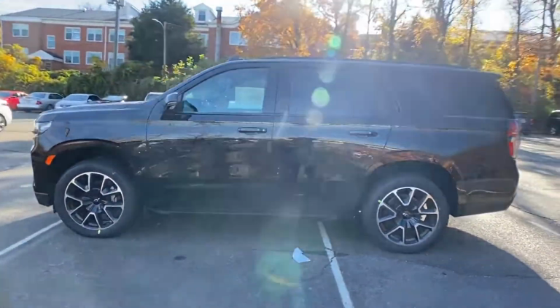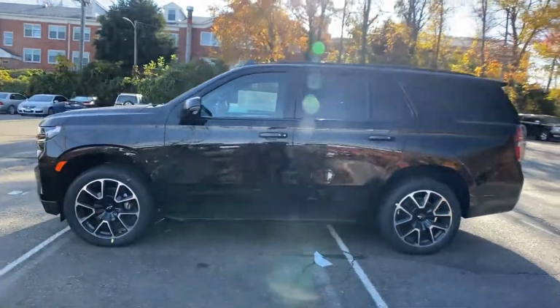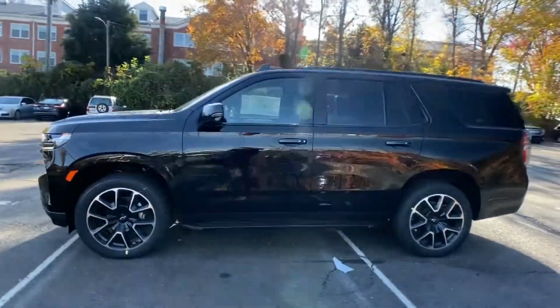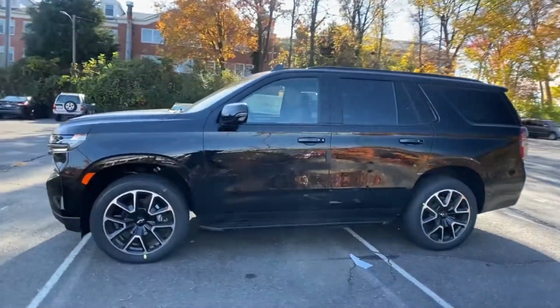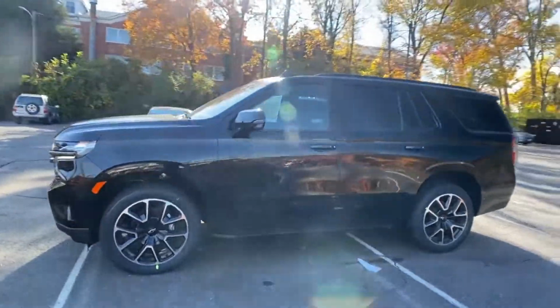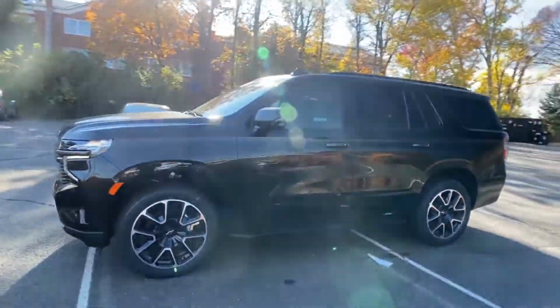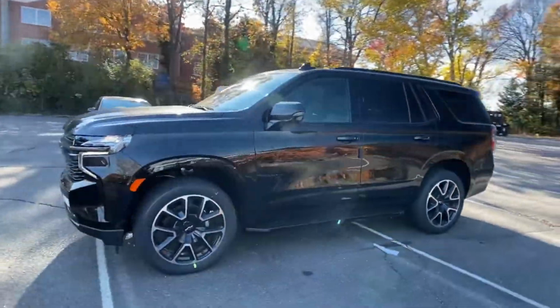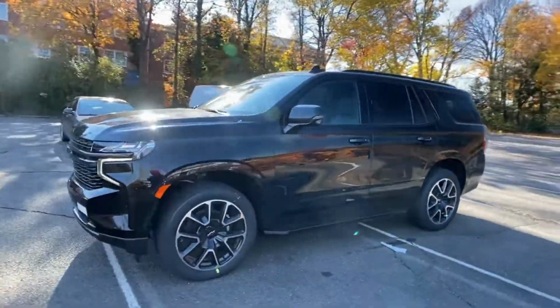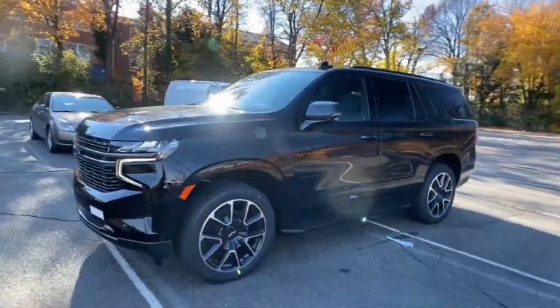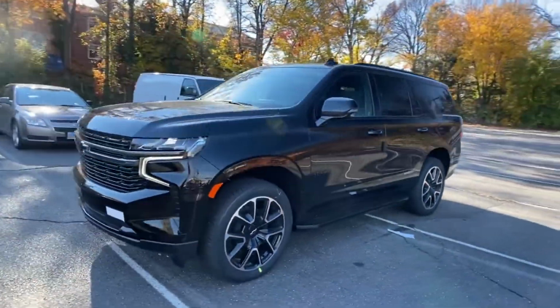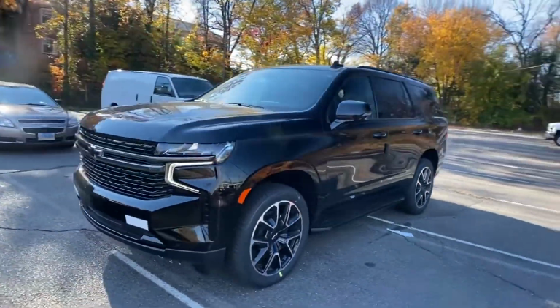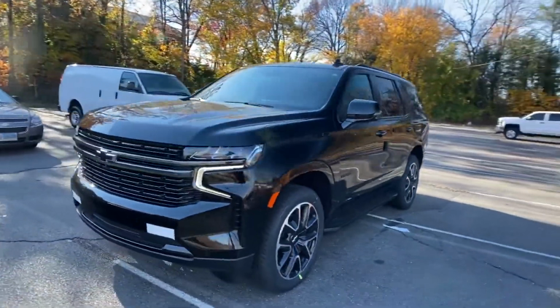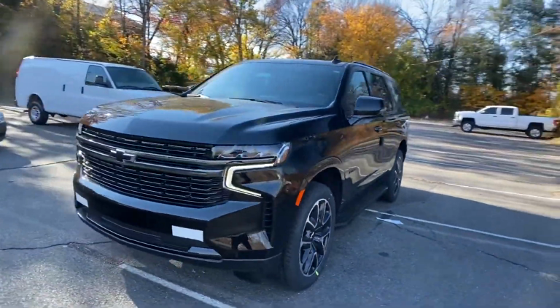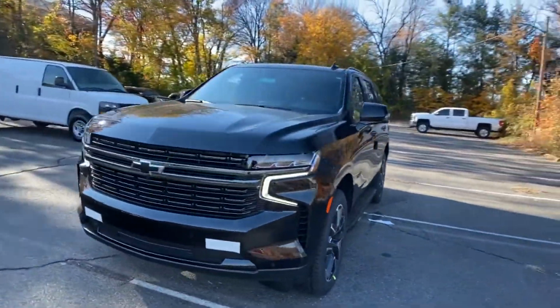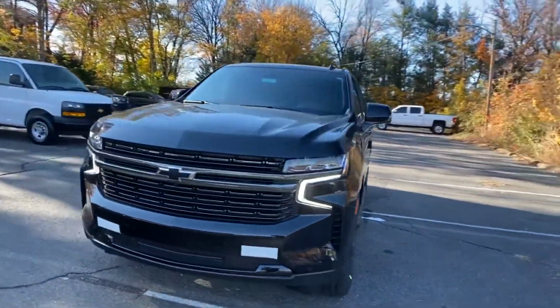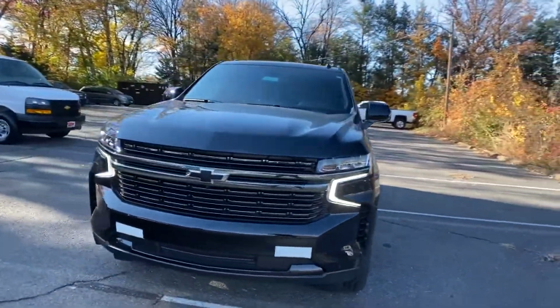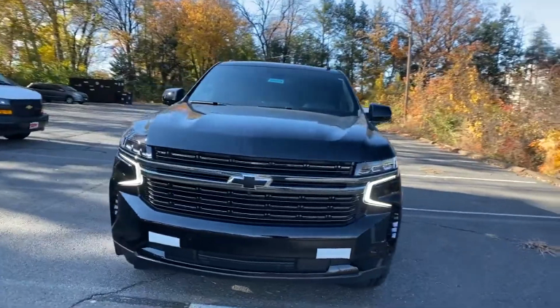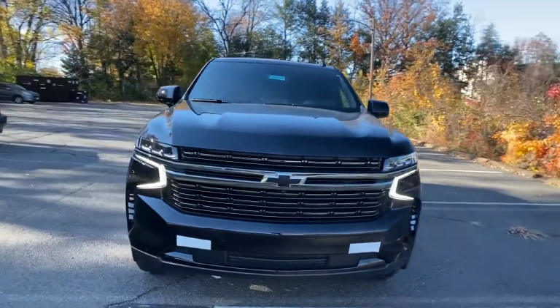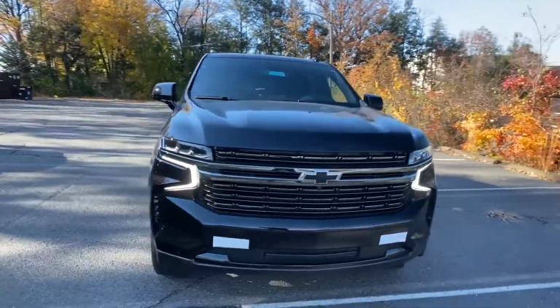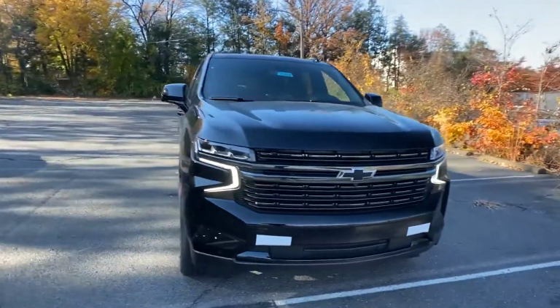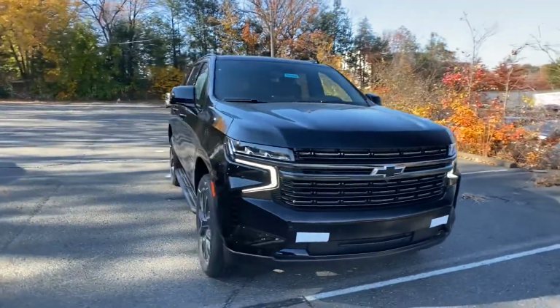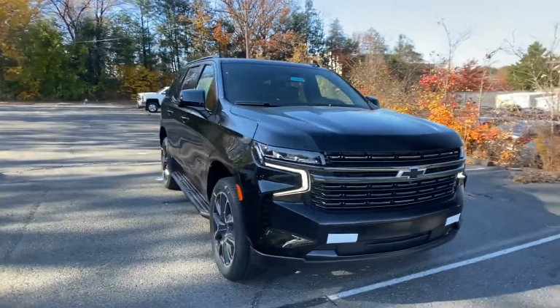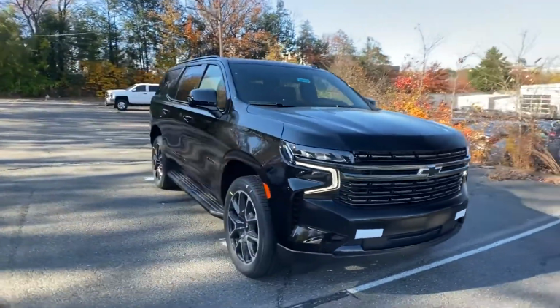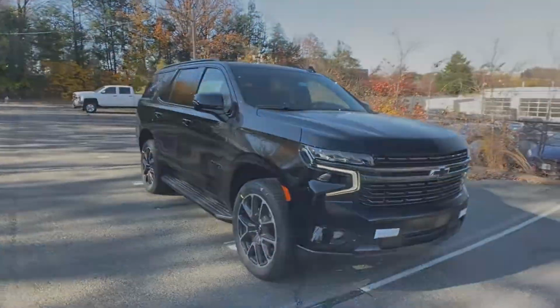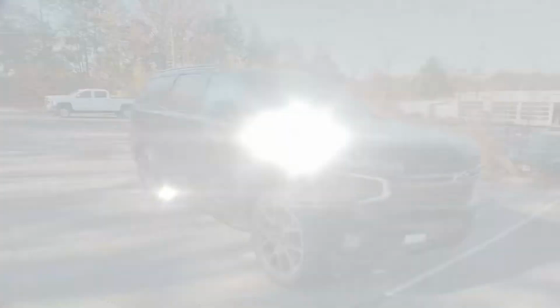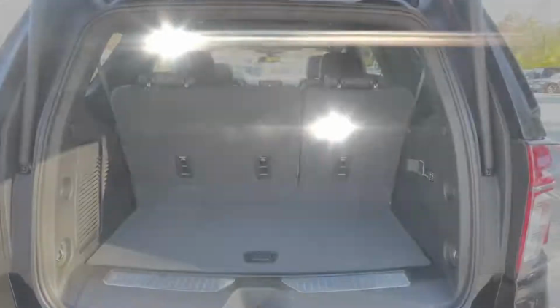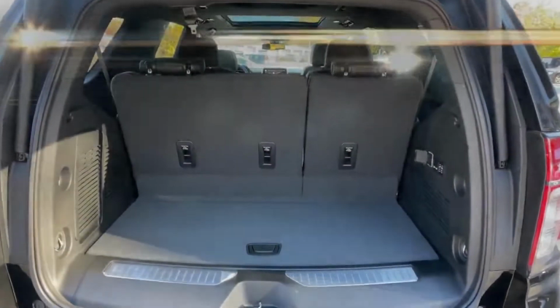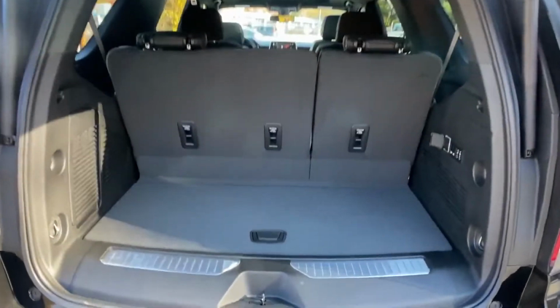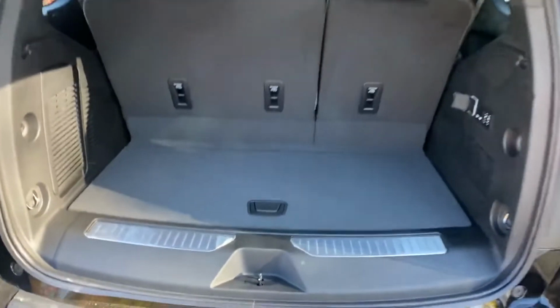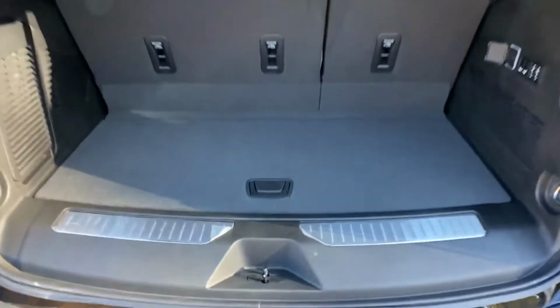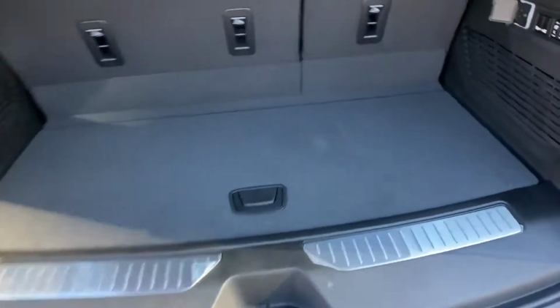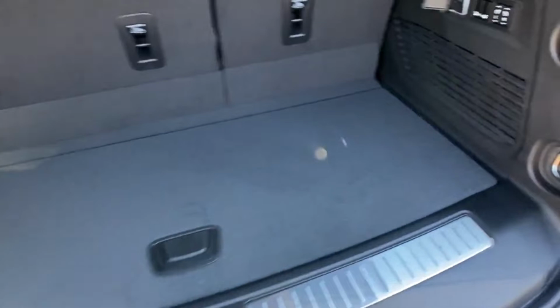Brake assist, keyless entry, steering wheel audio controls, auto dimming rear view mirror, aluminum wheels. Come in now. This vehicle is ready for immediate delivery.